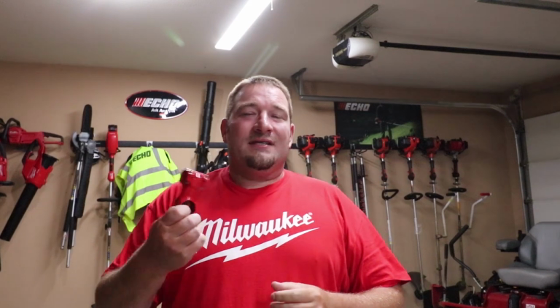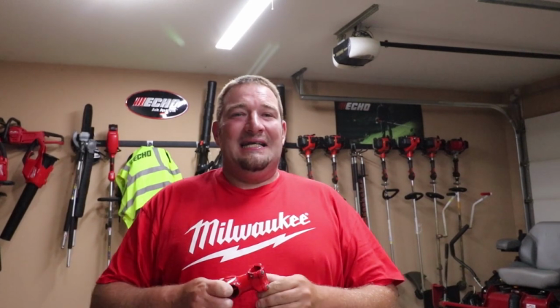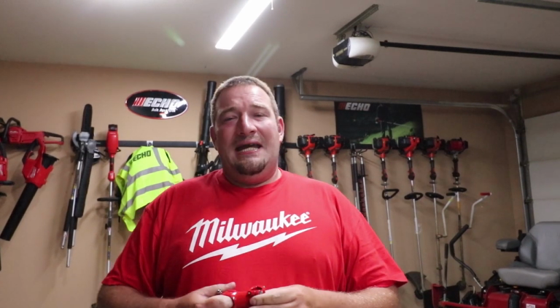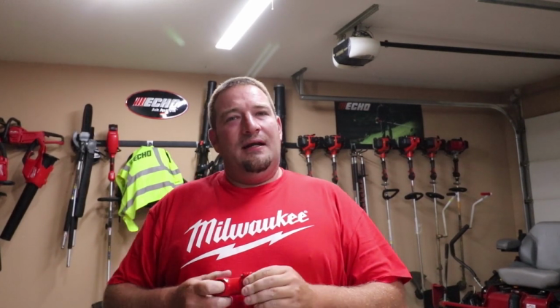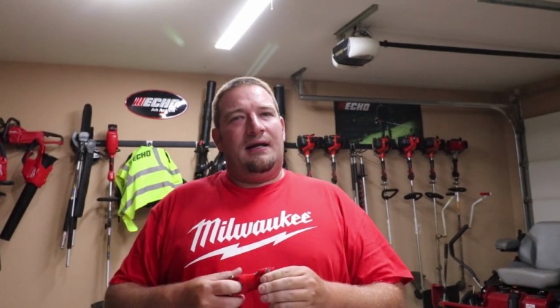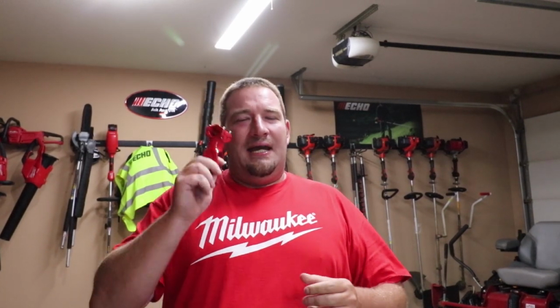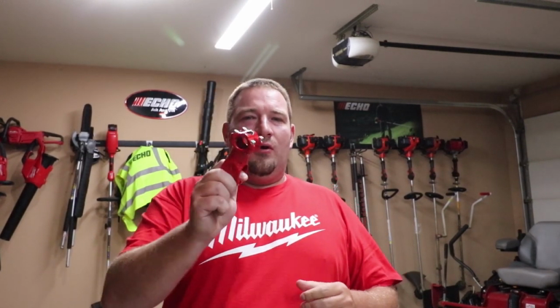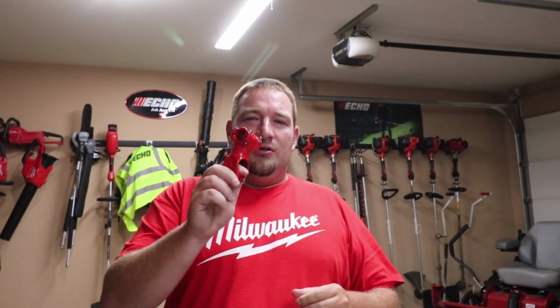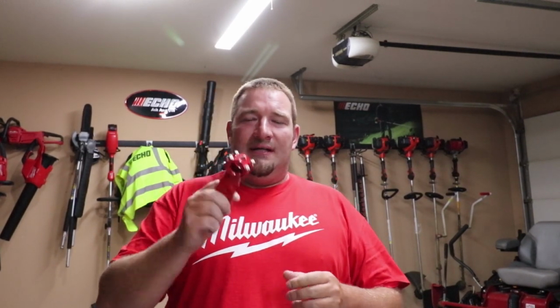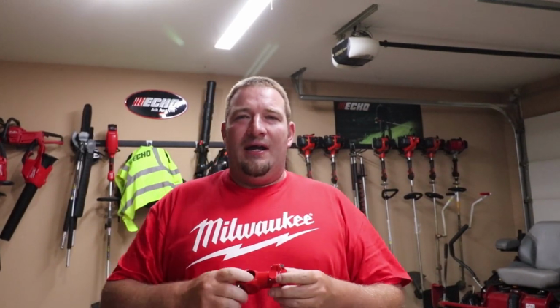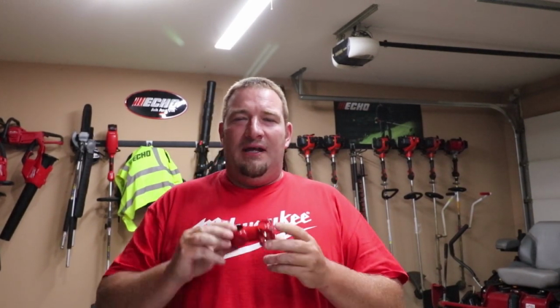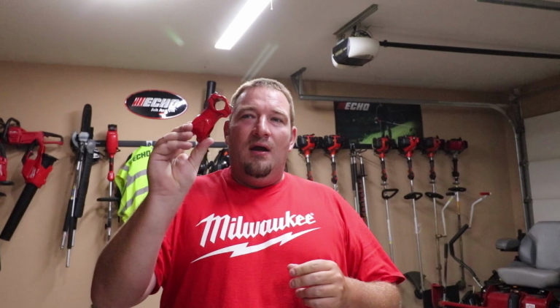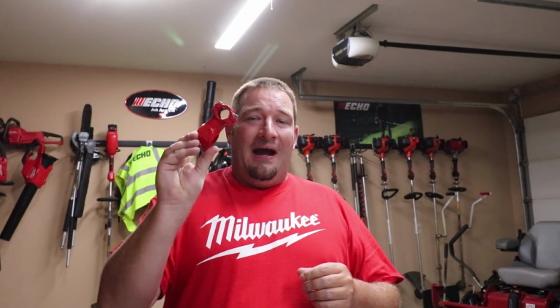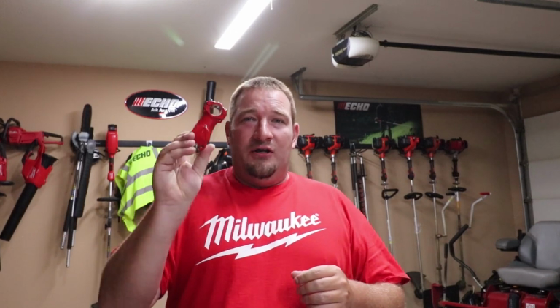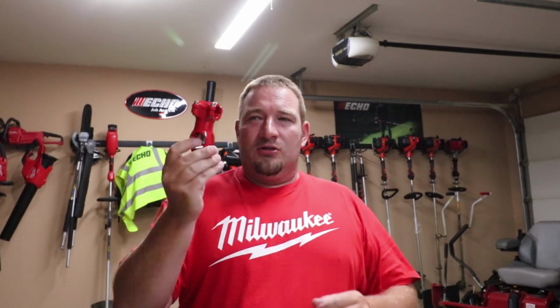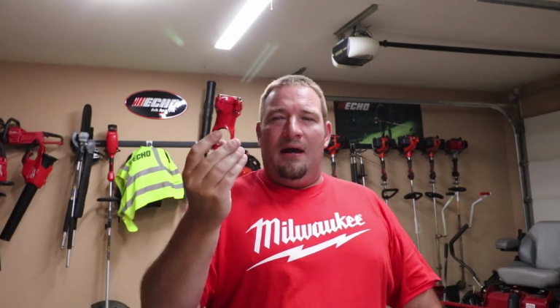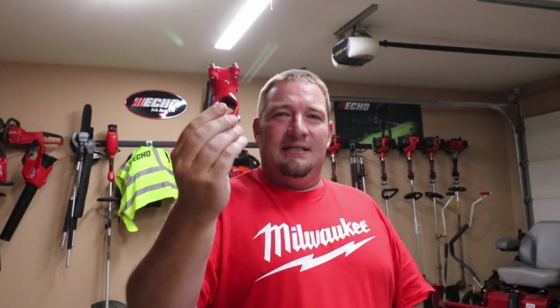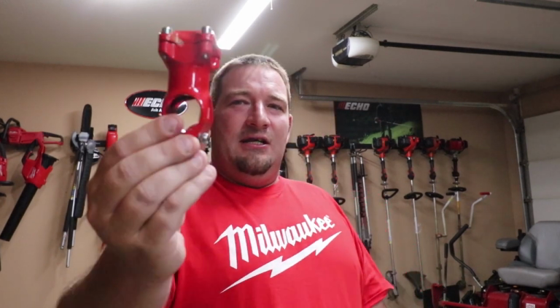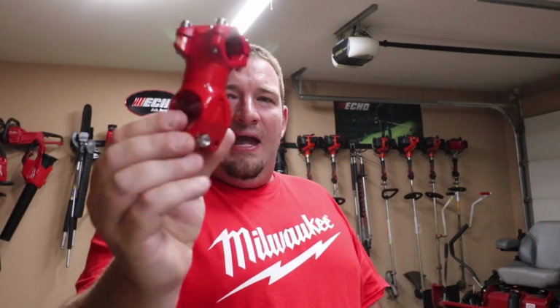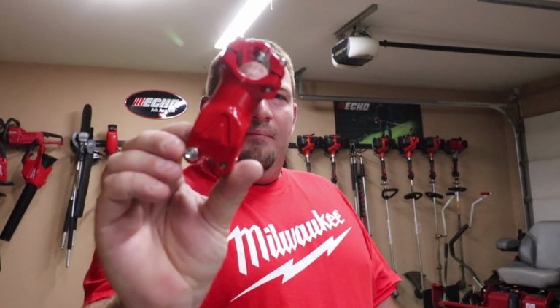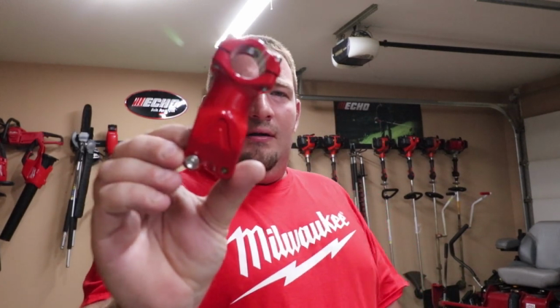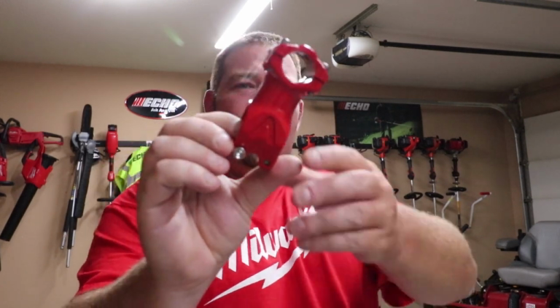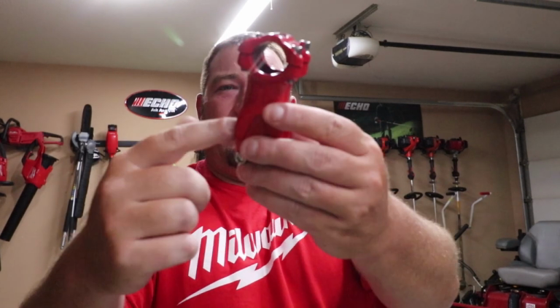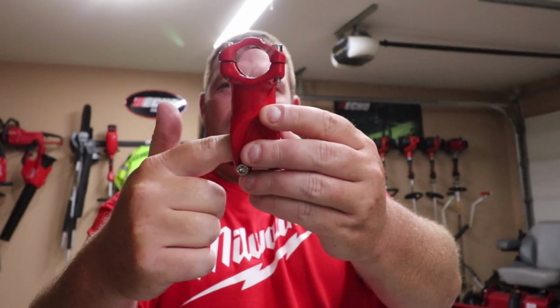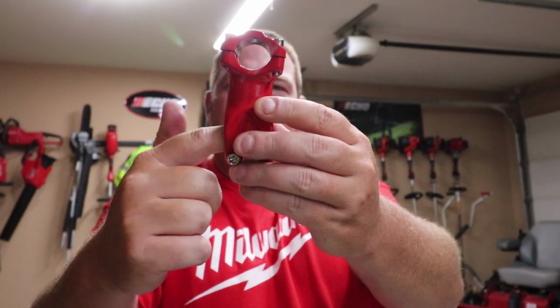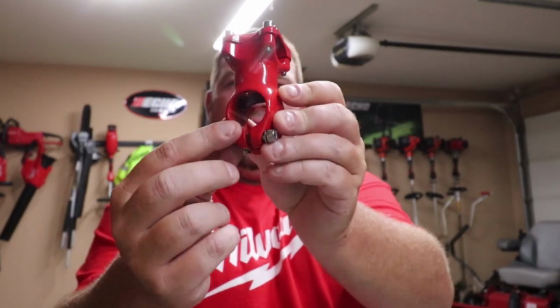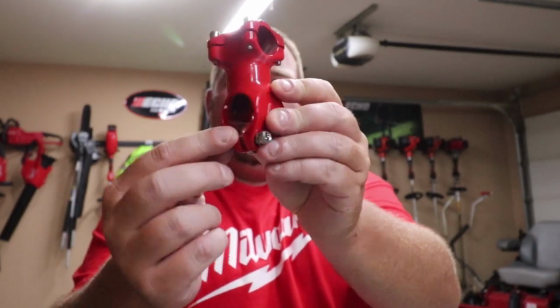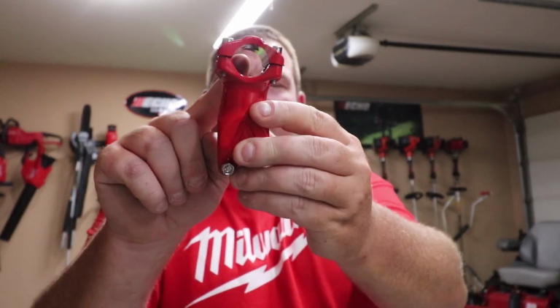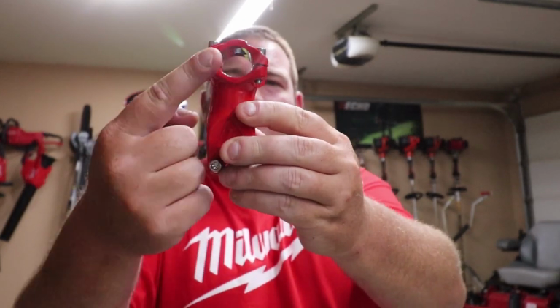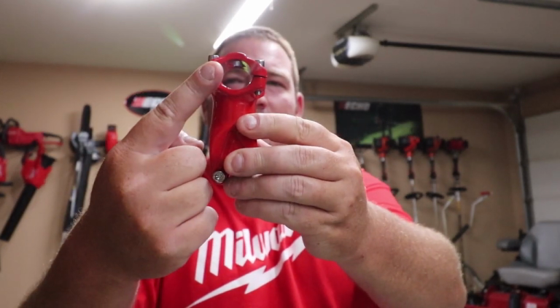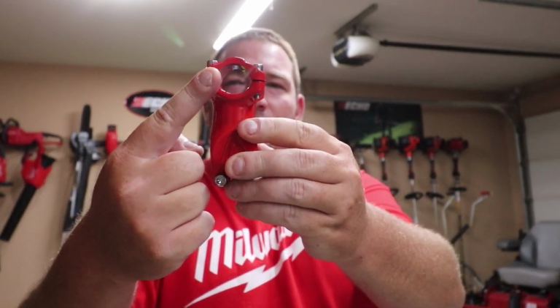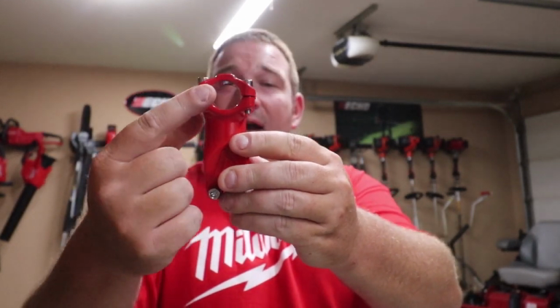What's up guys? Danny Lanier Loncare. Today we're going to tell you a quick video about the Darwin's grip. Now this is the new part. Your handle goes in this part right here and then this is the part that goes on your shaft.